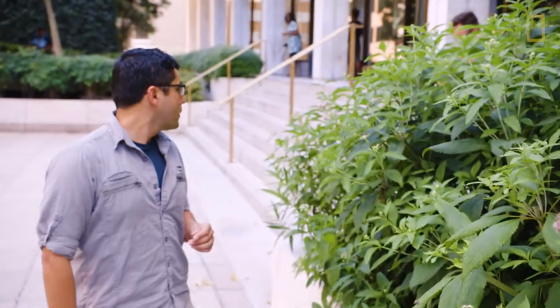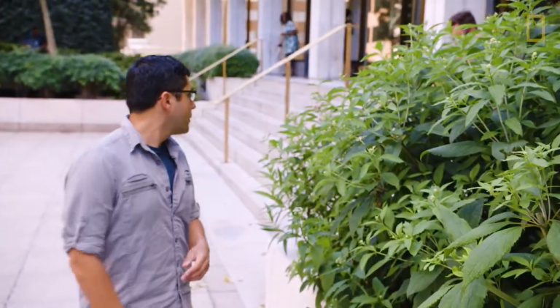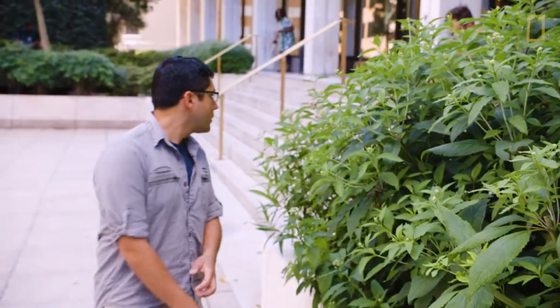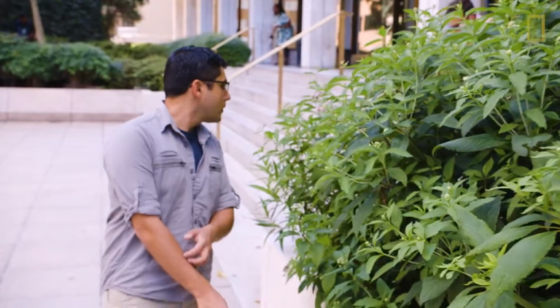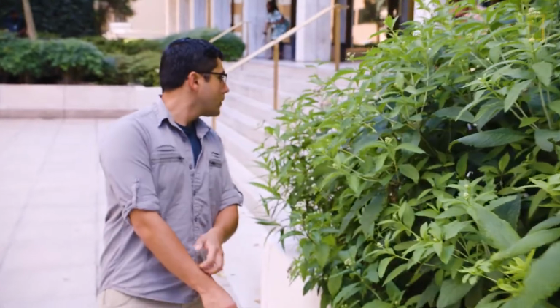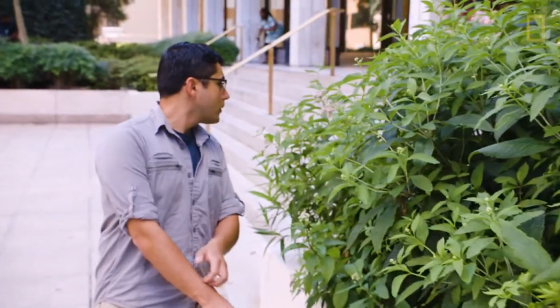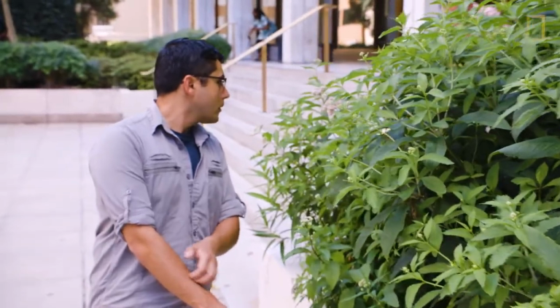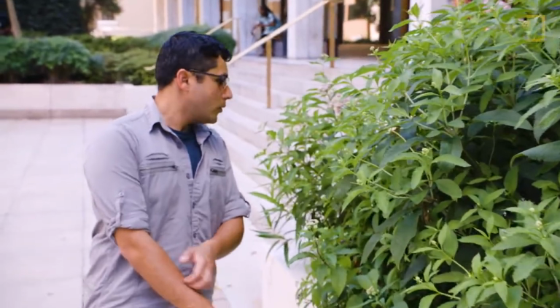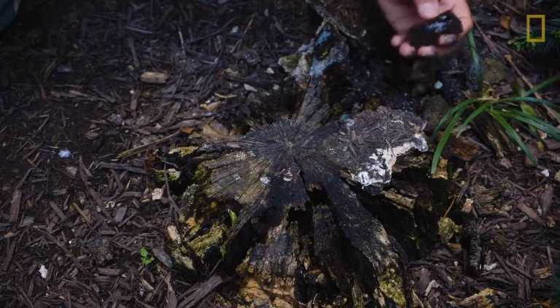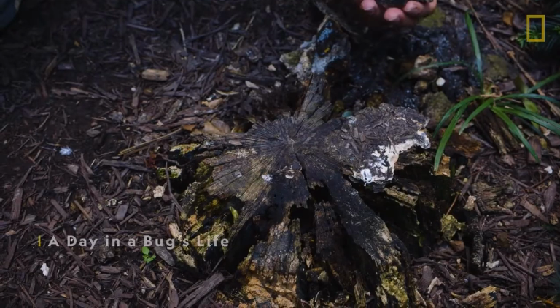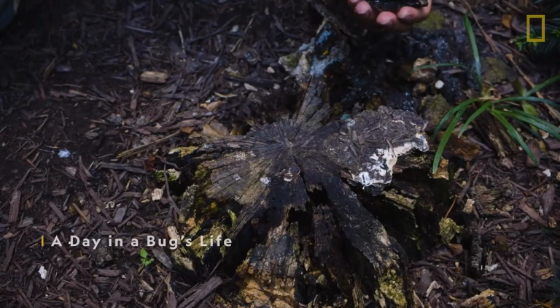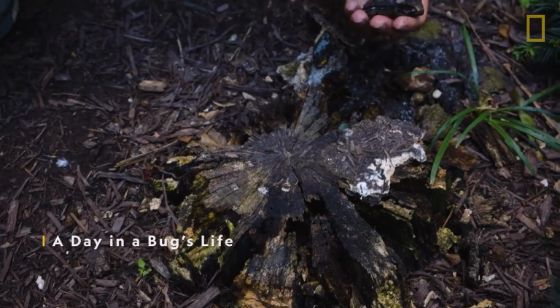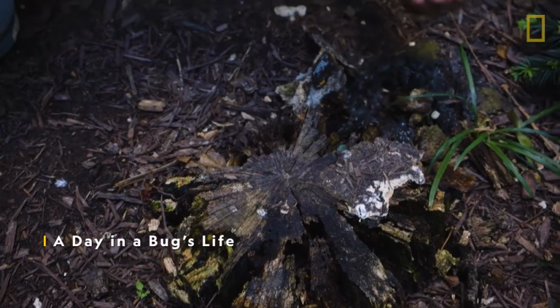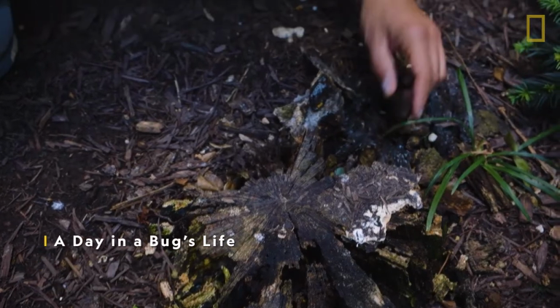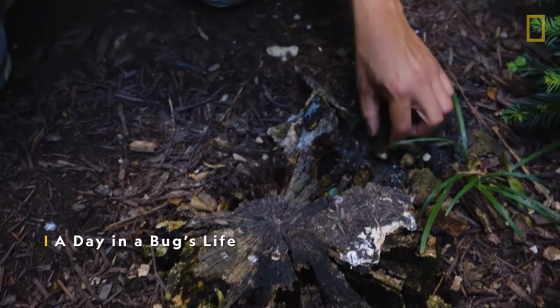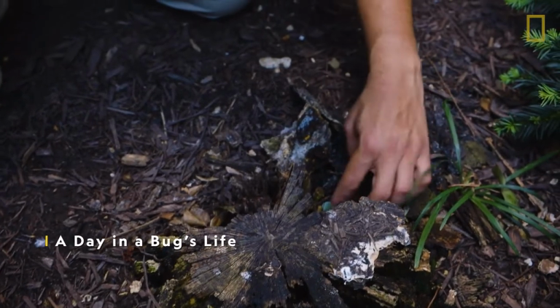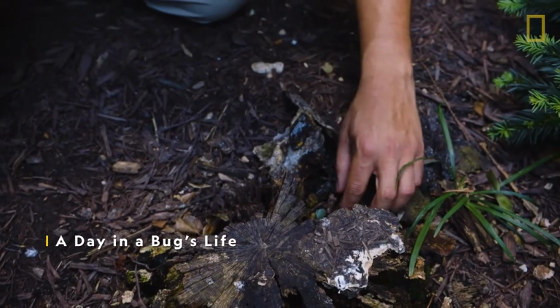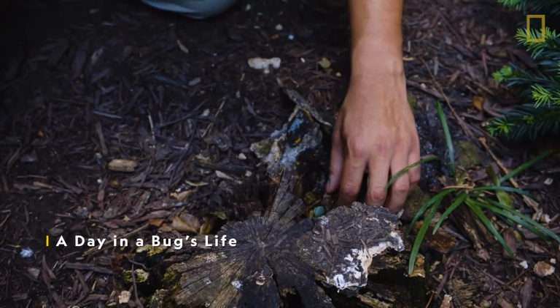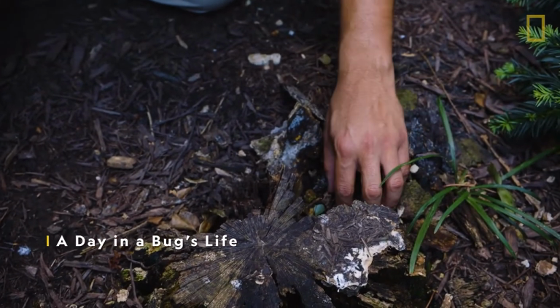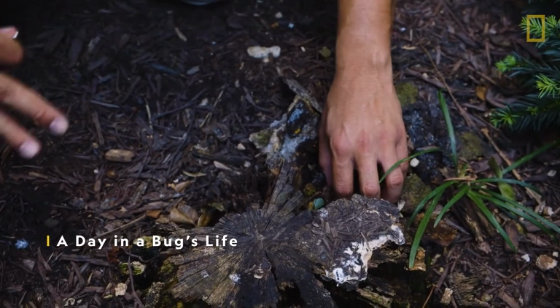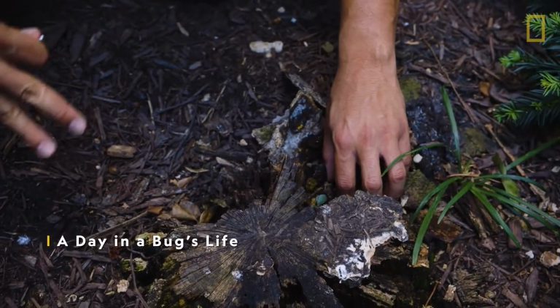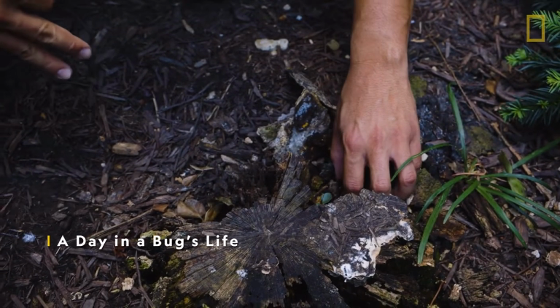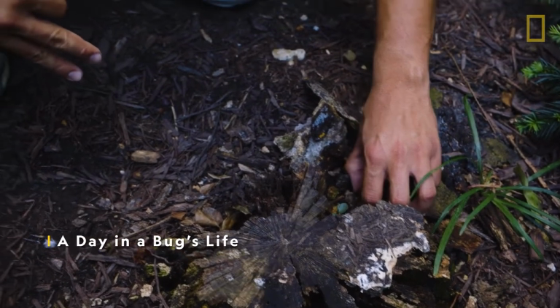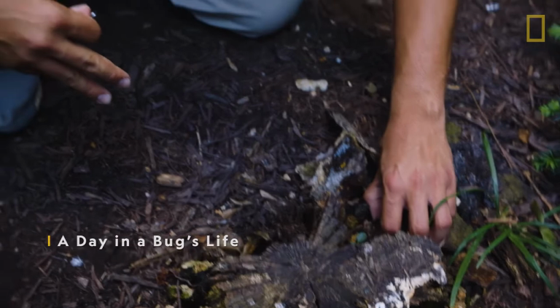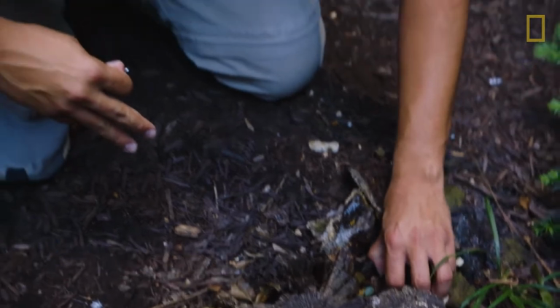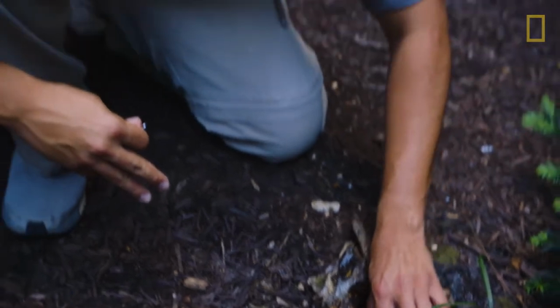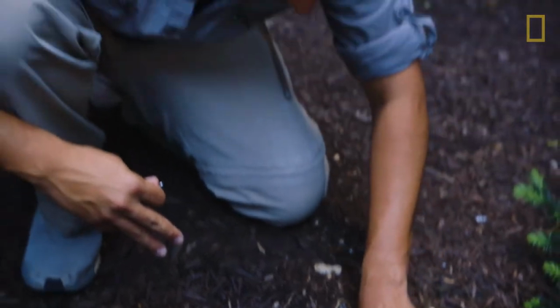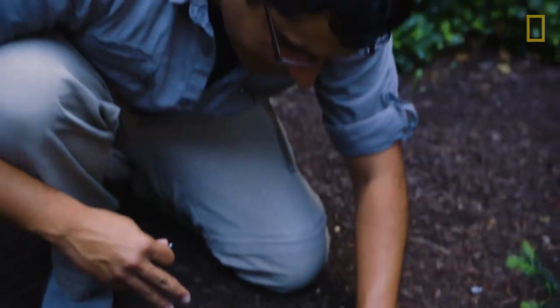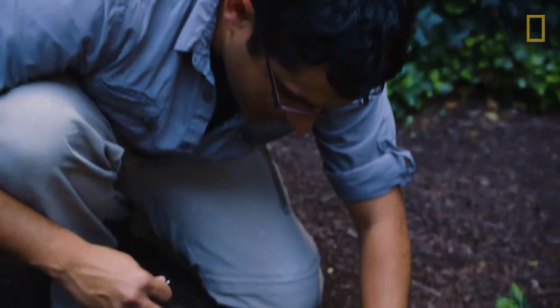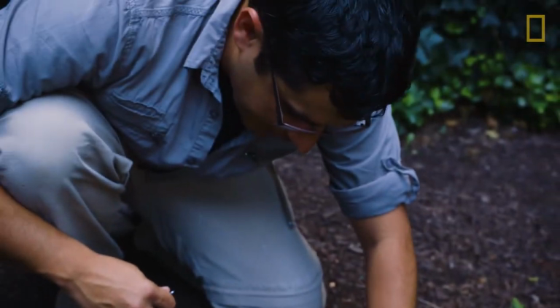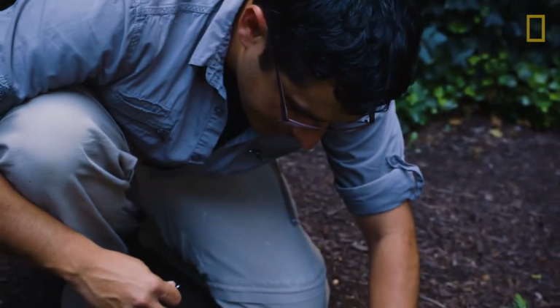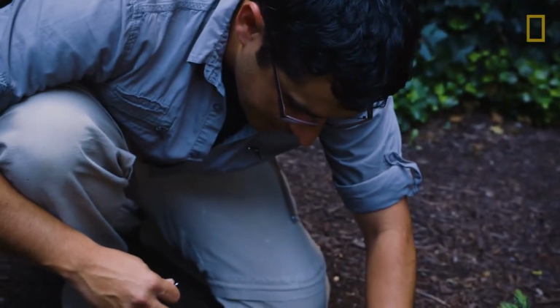Finding insects is not difficult. Insects love moisture, so when you find something rotten like this, you're going to find some bugs.